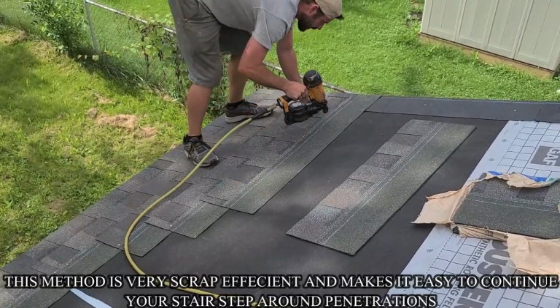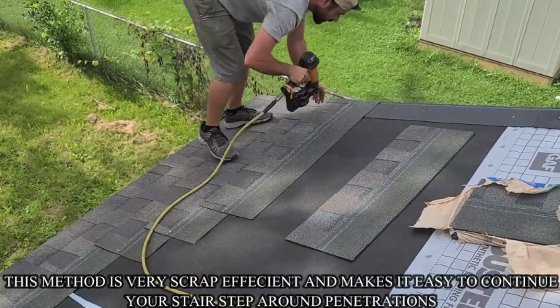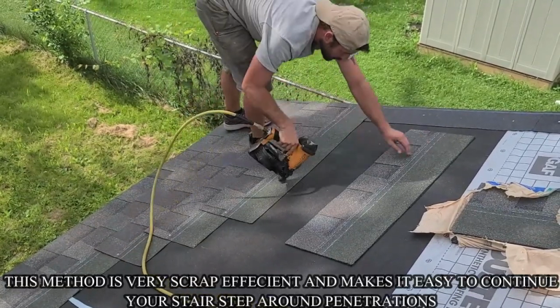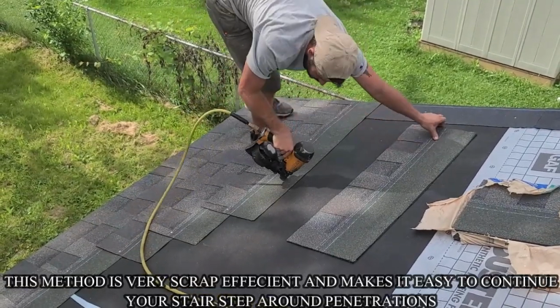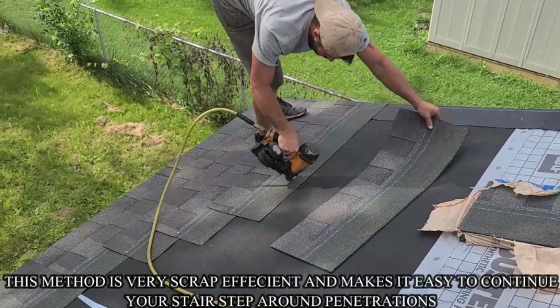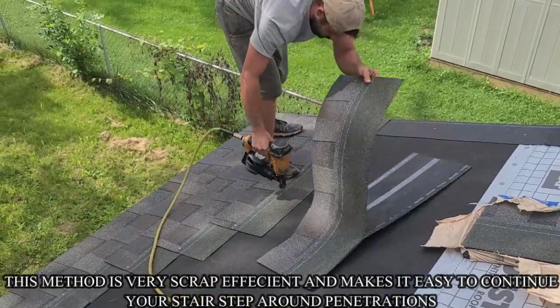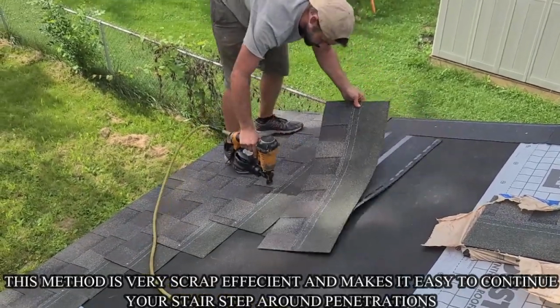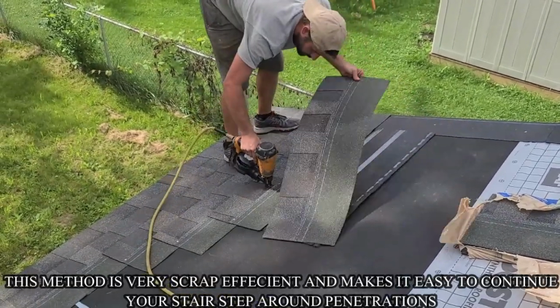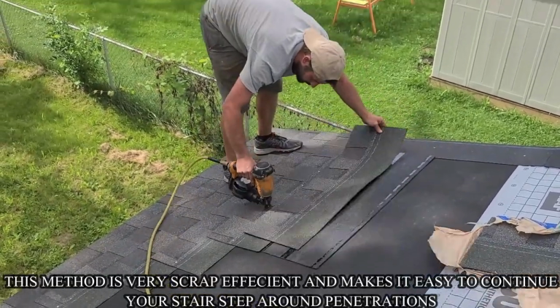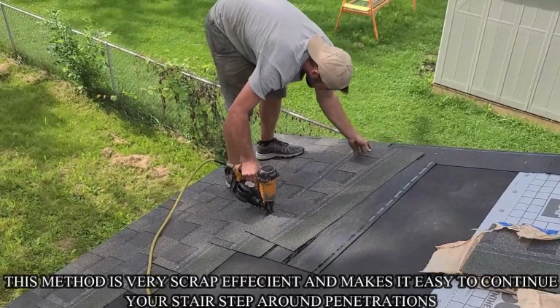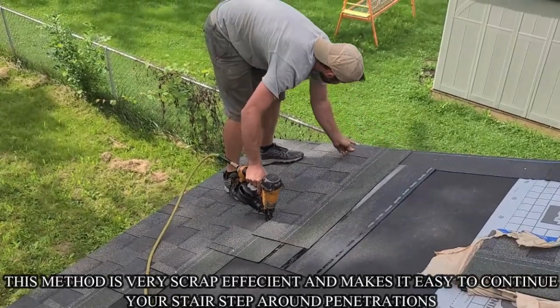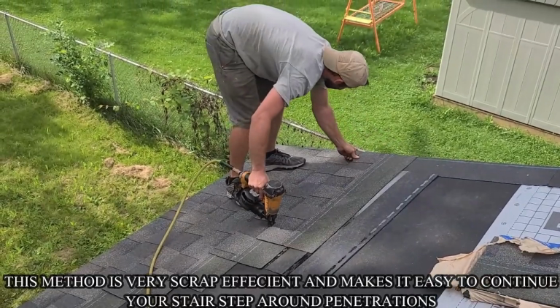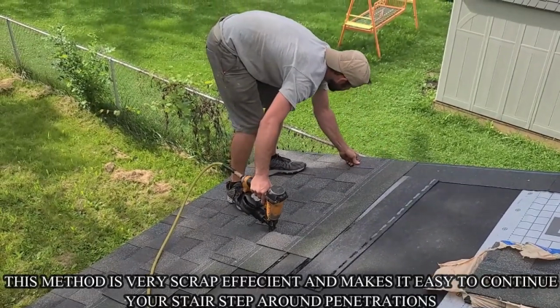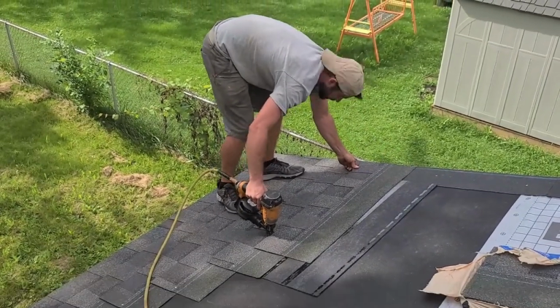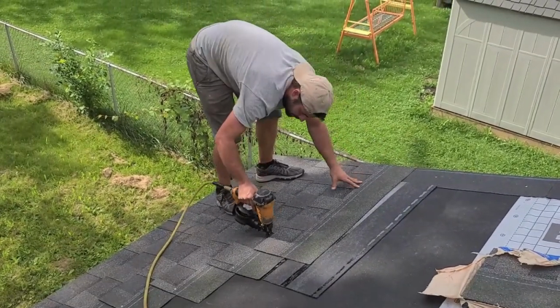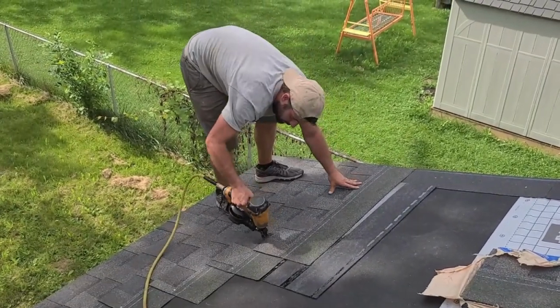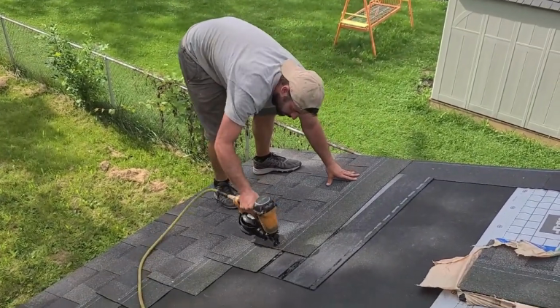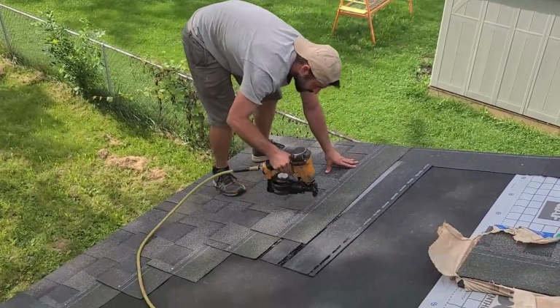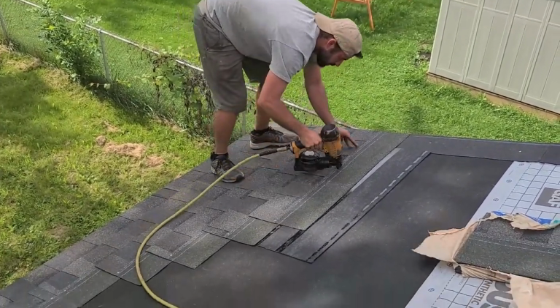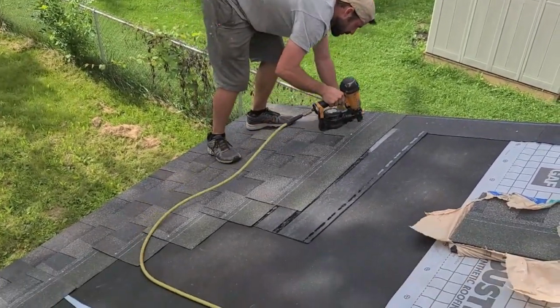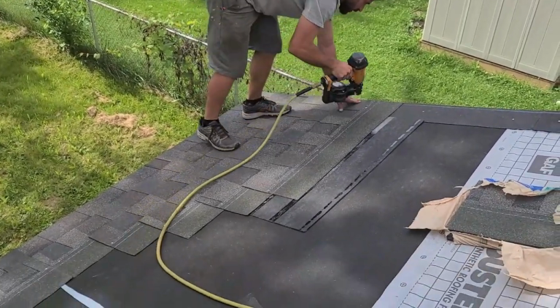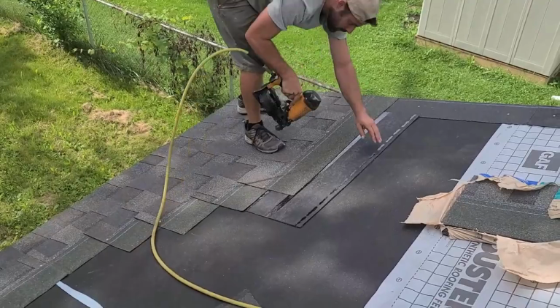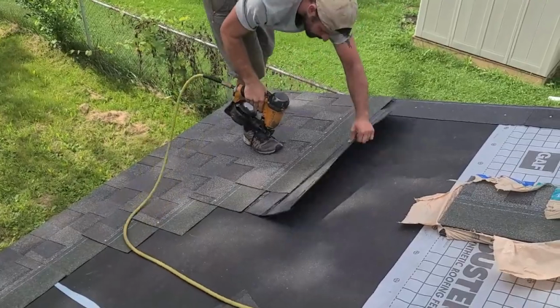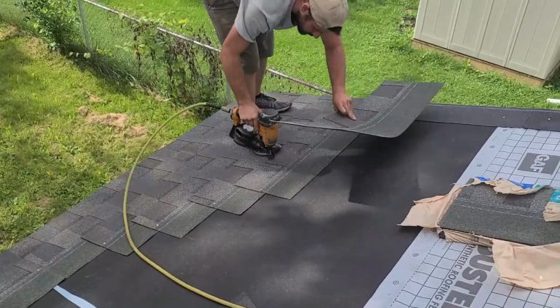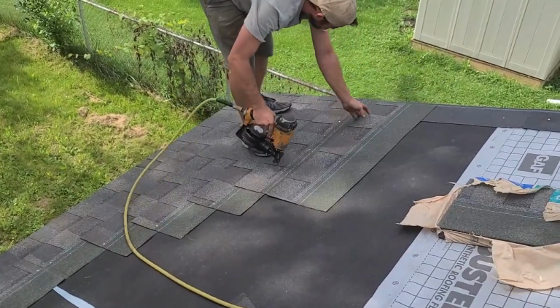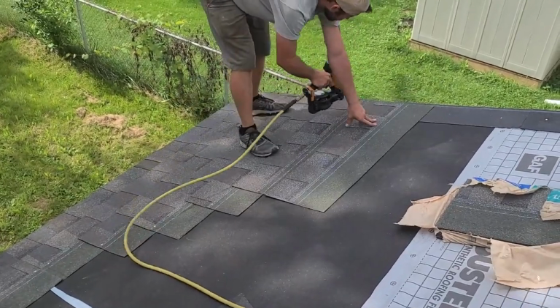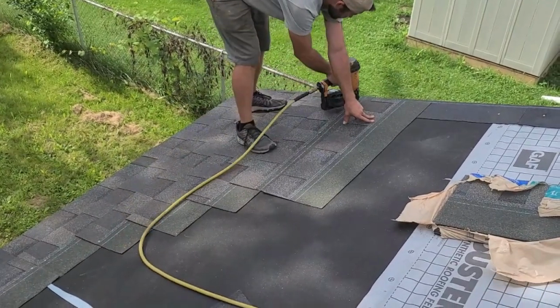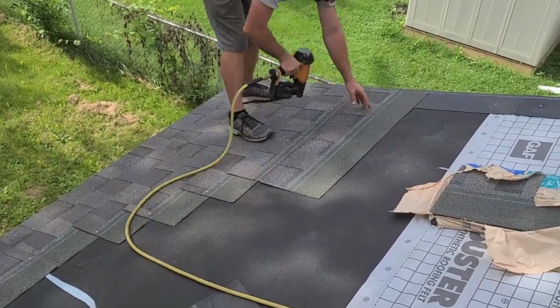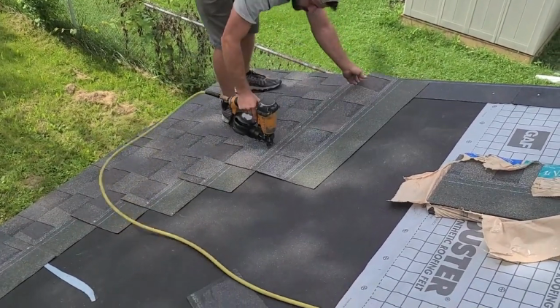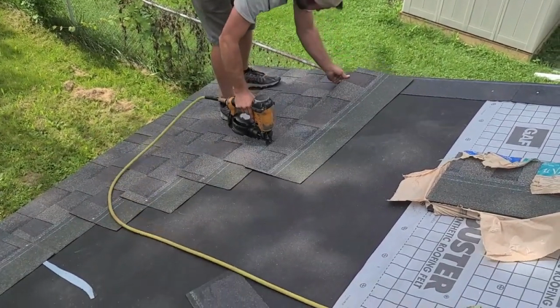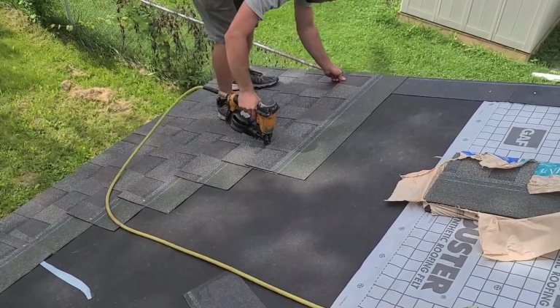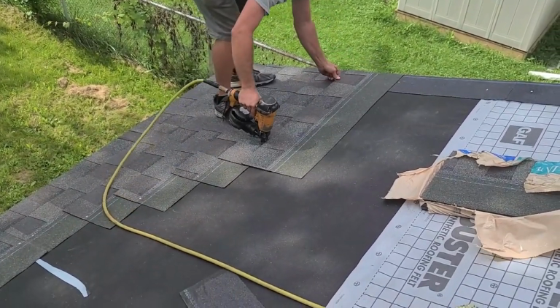This shingle here that I'm grabbing is the first of three that I use to create a total stair step of five. I use three full shingles, I cut two of them, and get five stair steps total out of the three shingles.